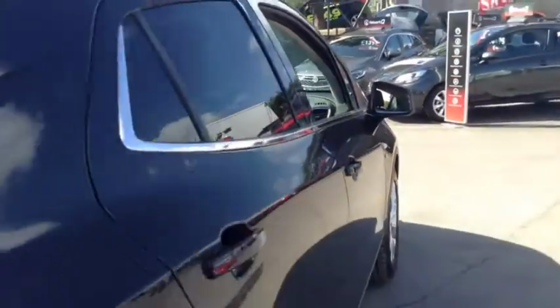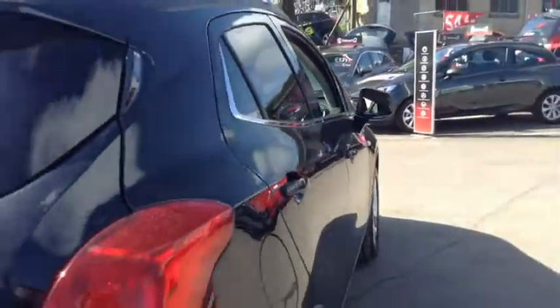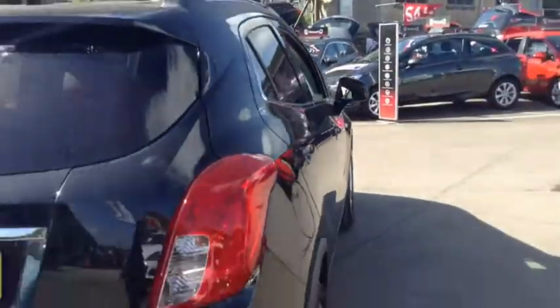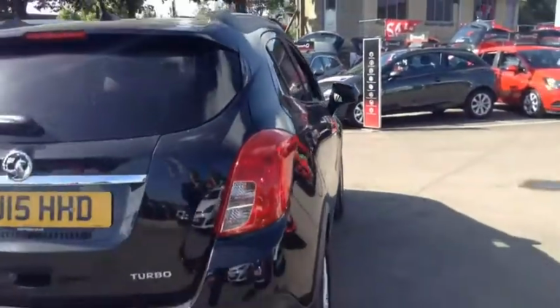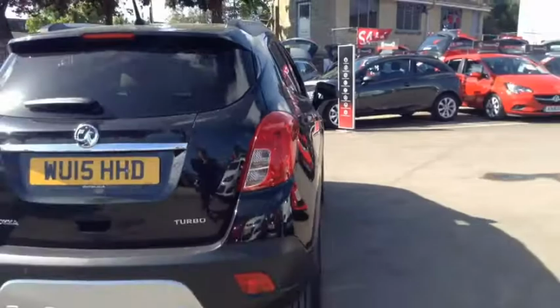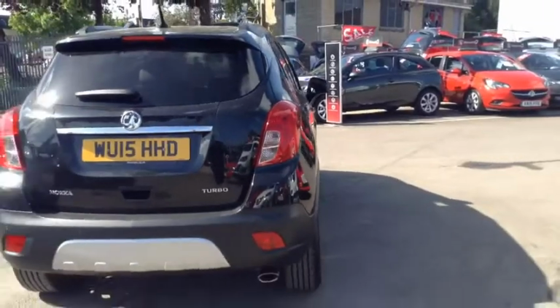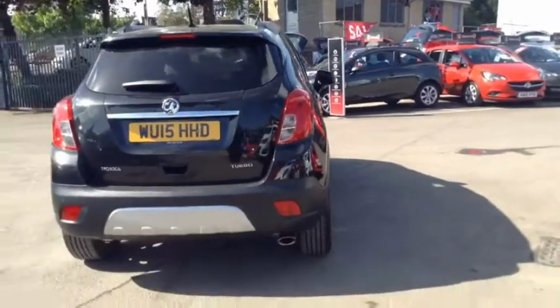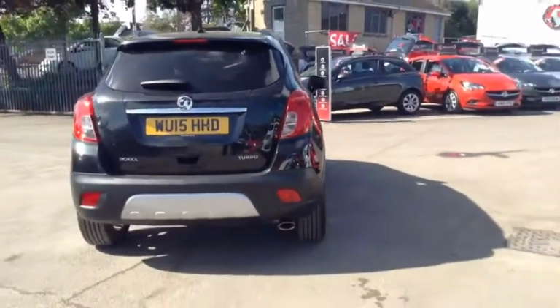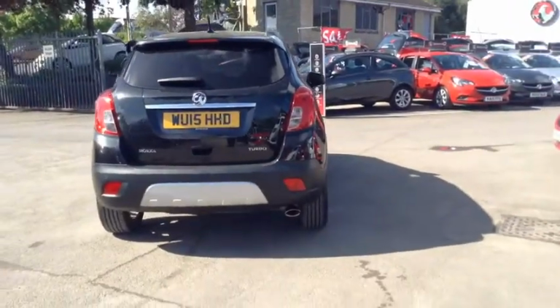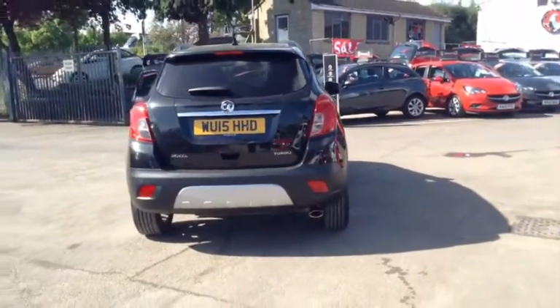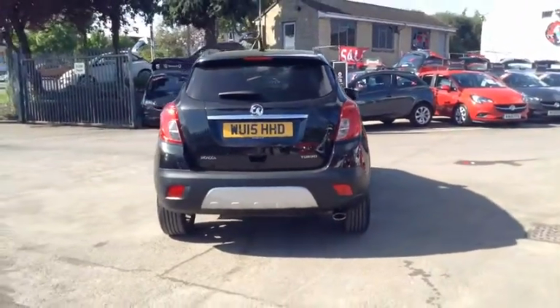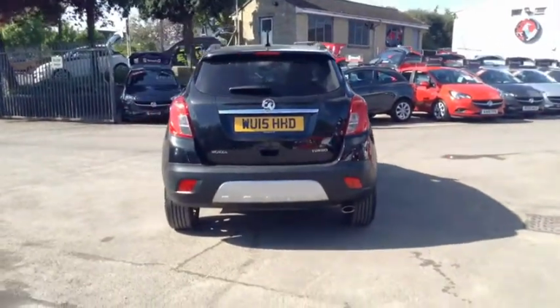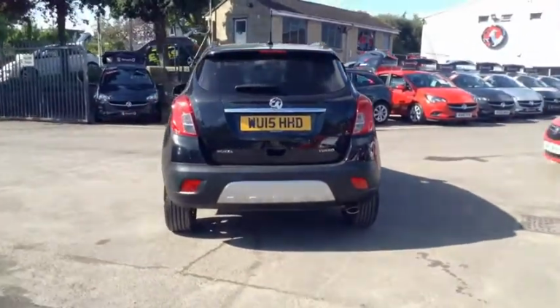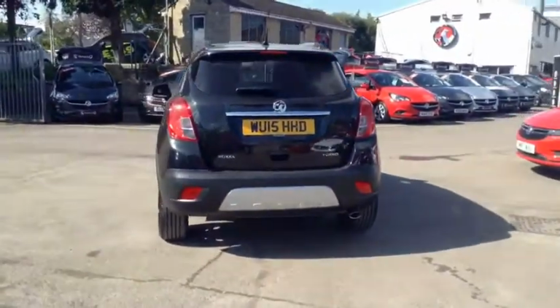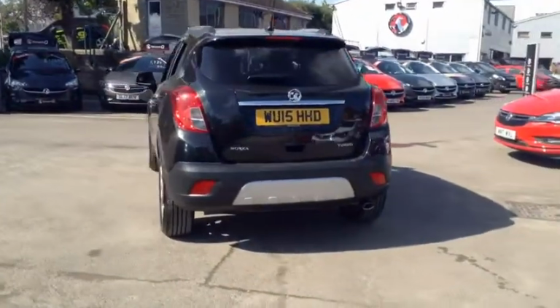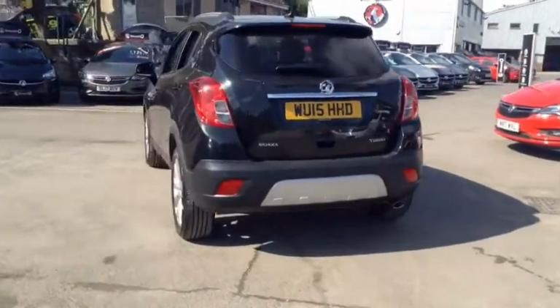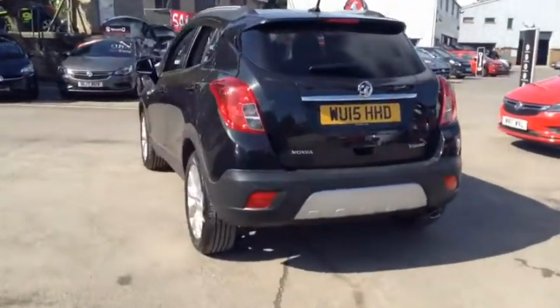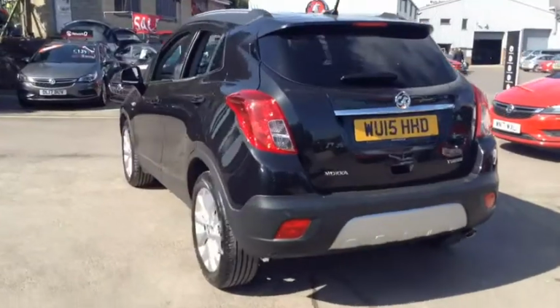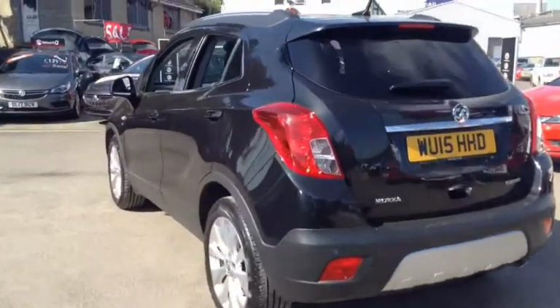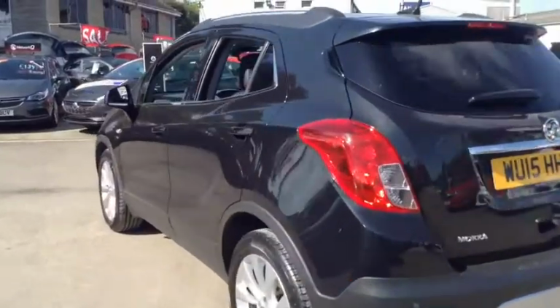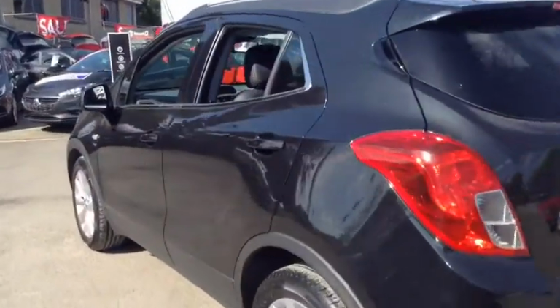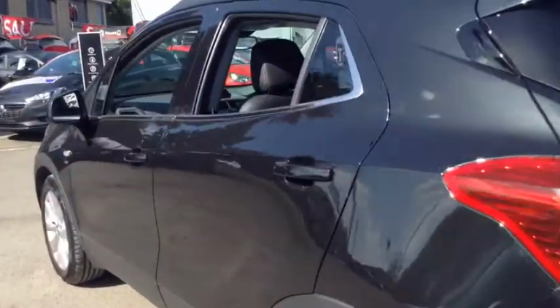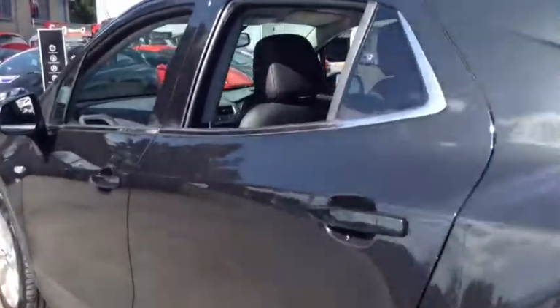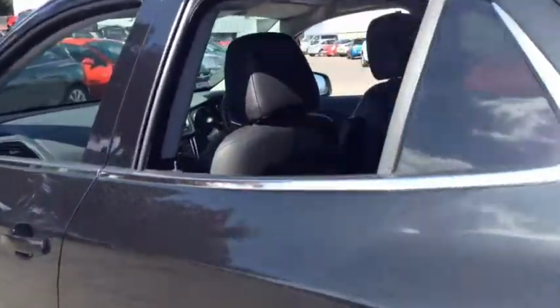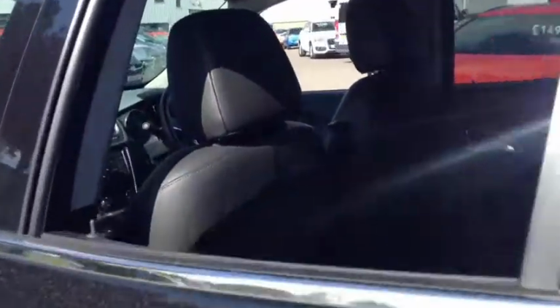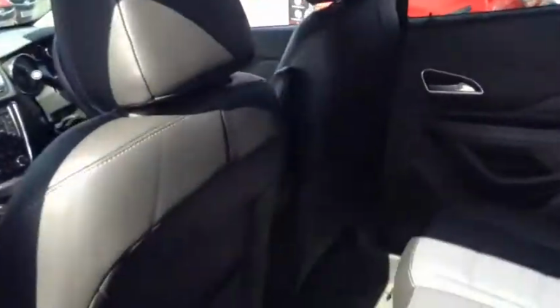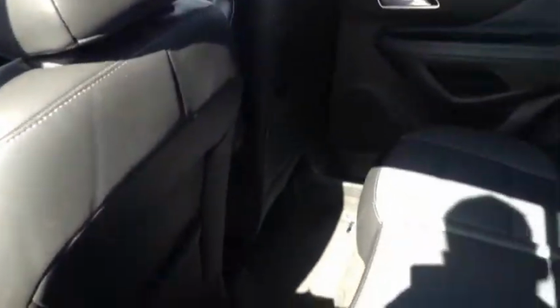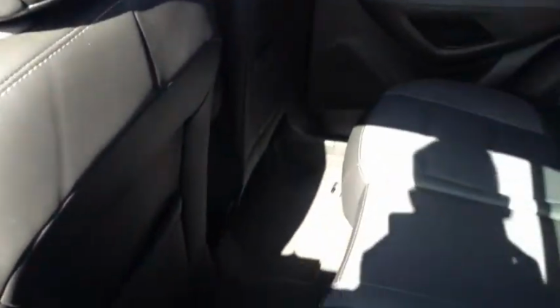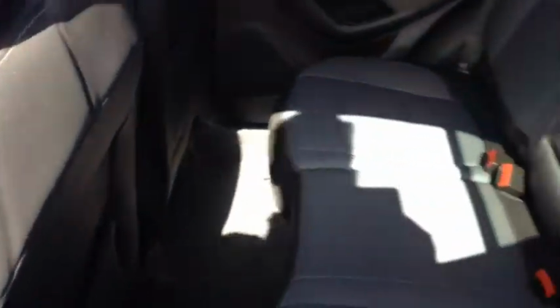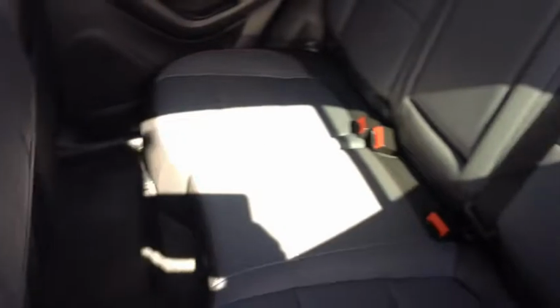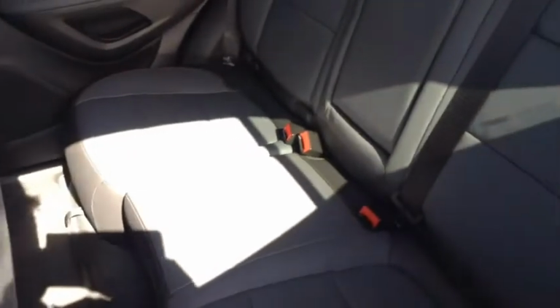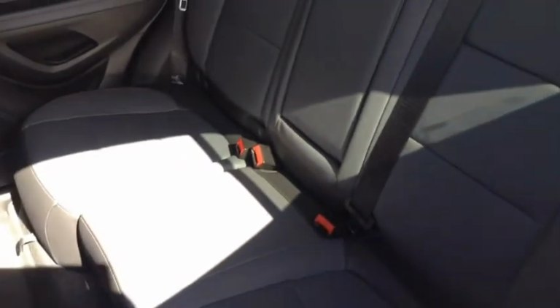This car has a 1.4 litre petrol engine which will do up to 40 miles per gallon. As we move around into the back we have plenty of legroom, three seats and also isofix connections.